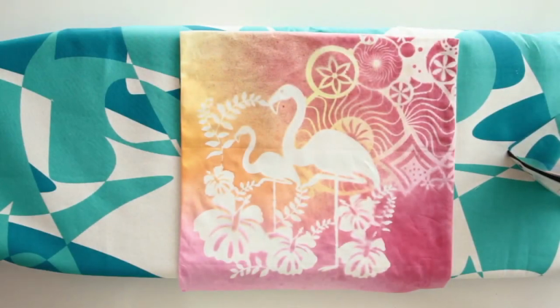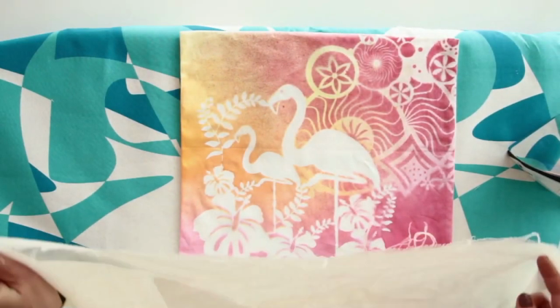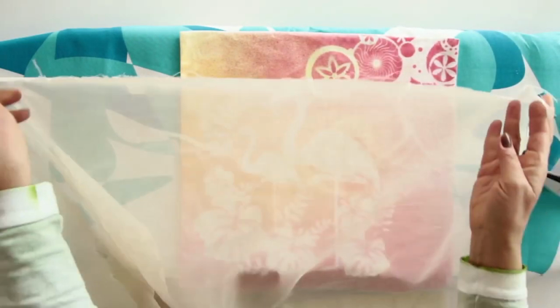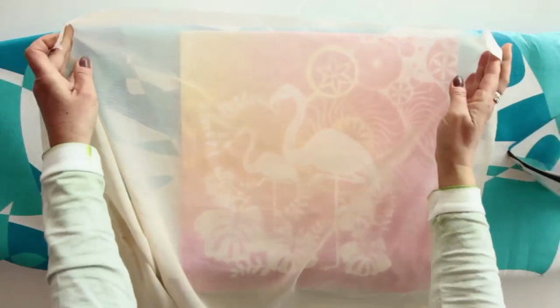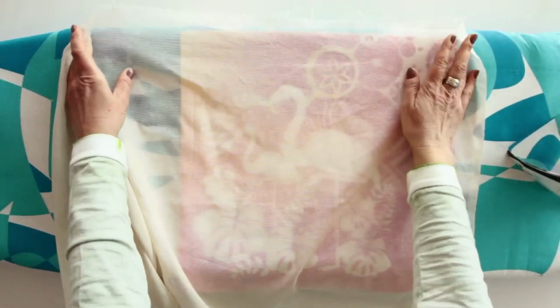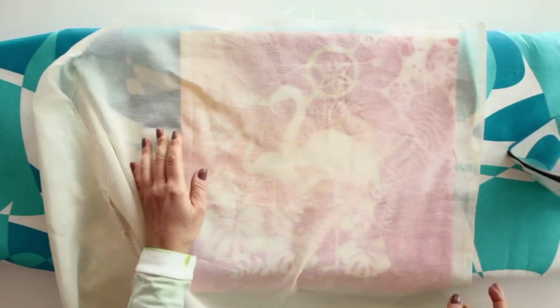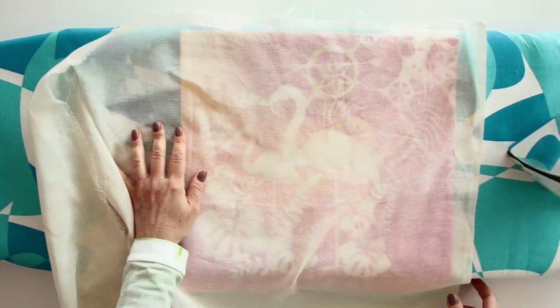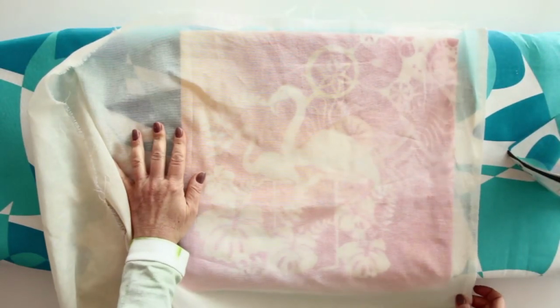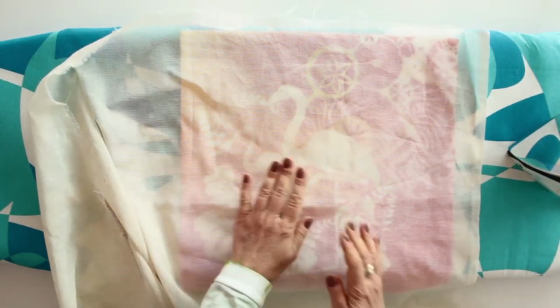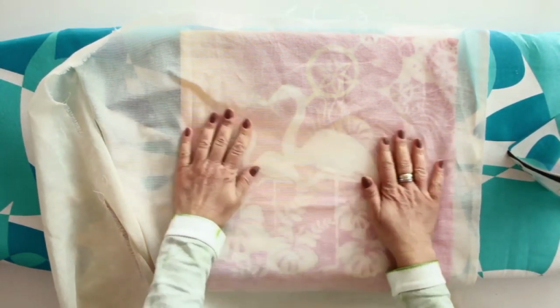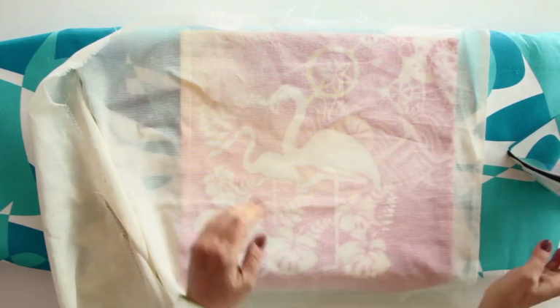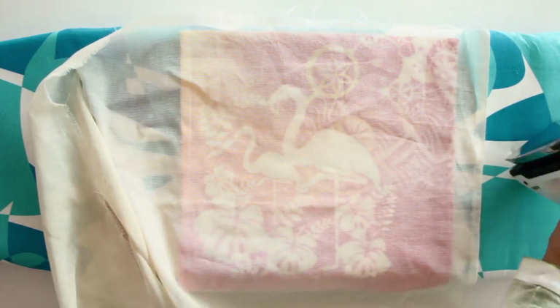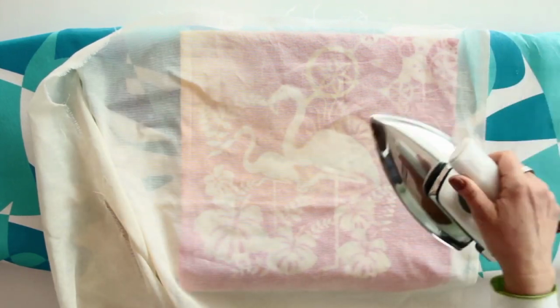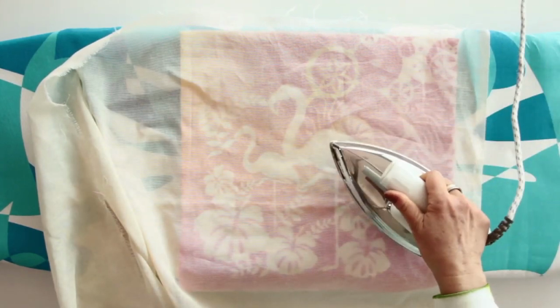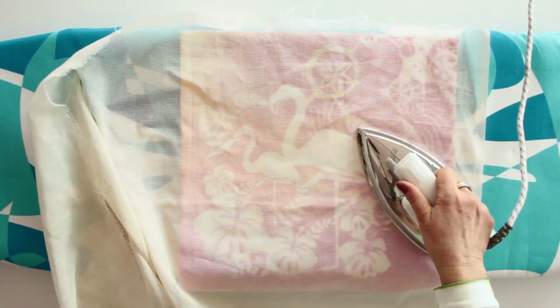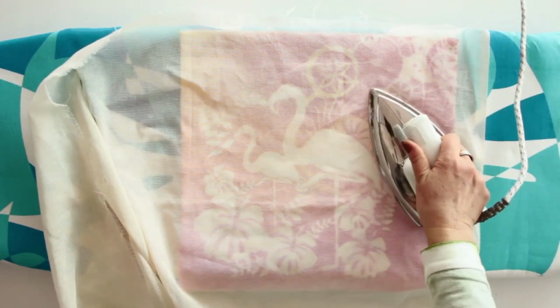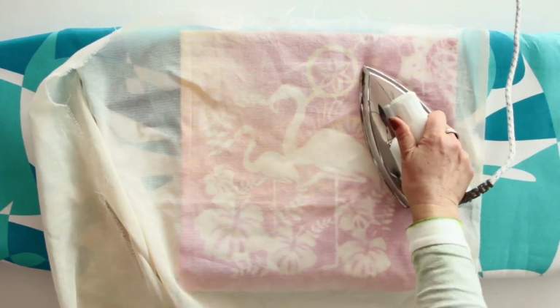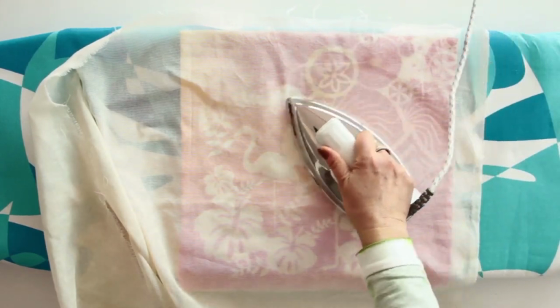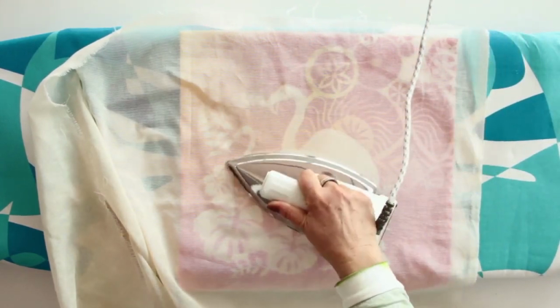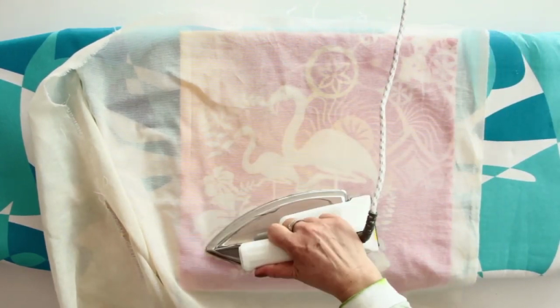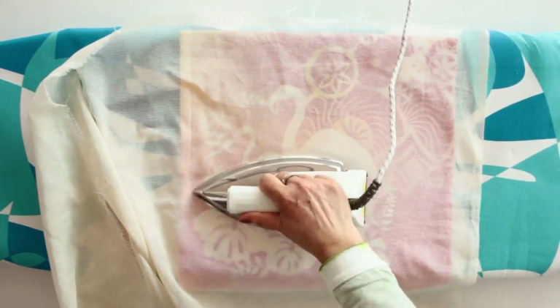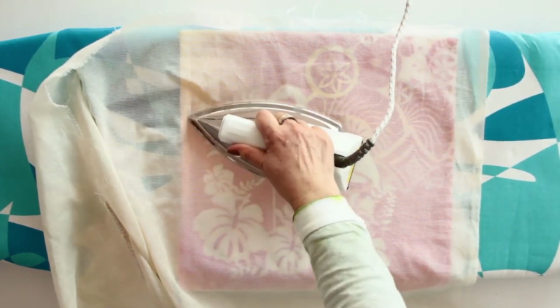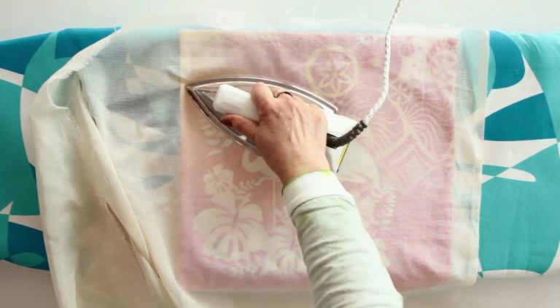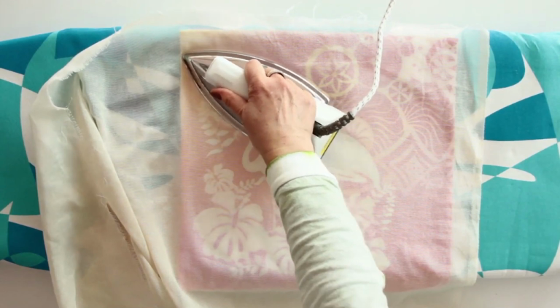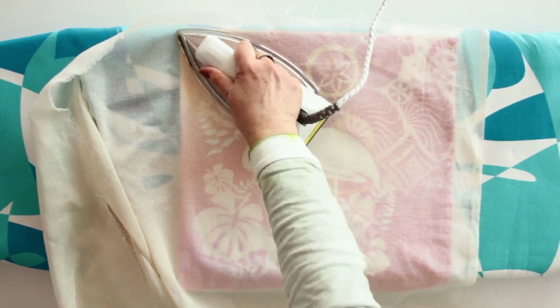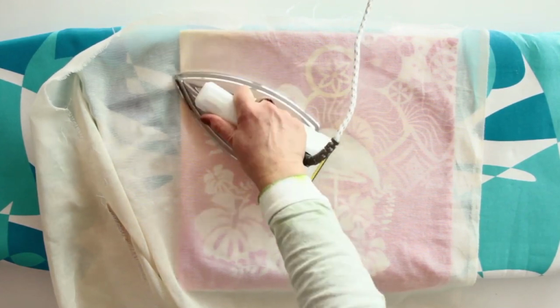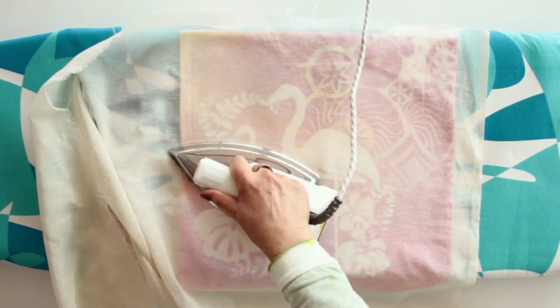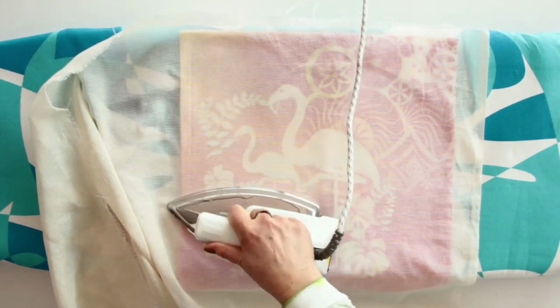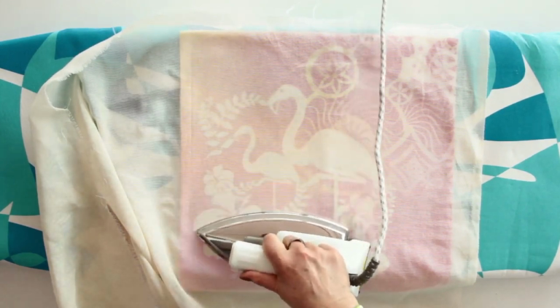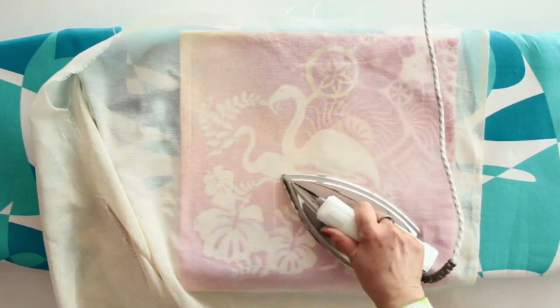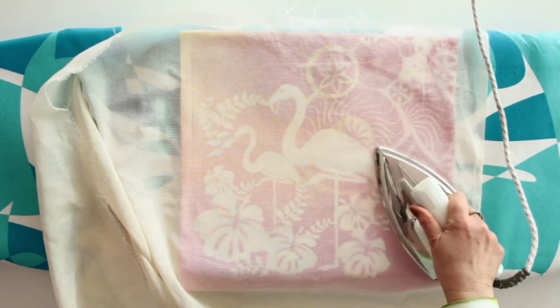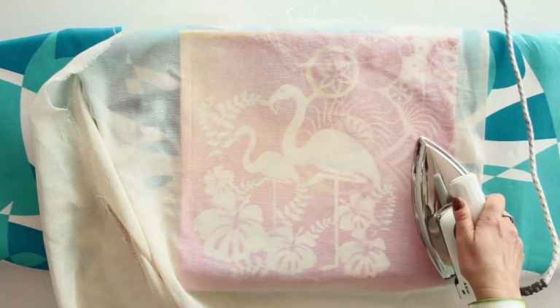The cushion is fixed with an iron to resist washes up to 40 degrees. Simply iron through a thin cloth for three minutes over a surface of 30 by 30 cm at cotton temperature, without steam.